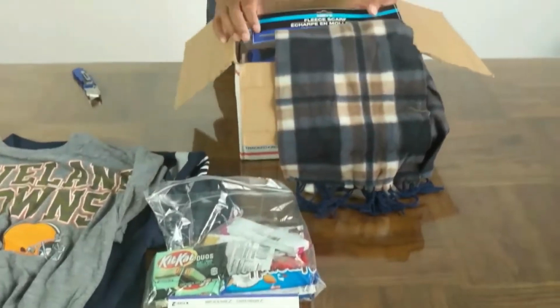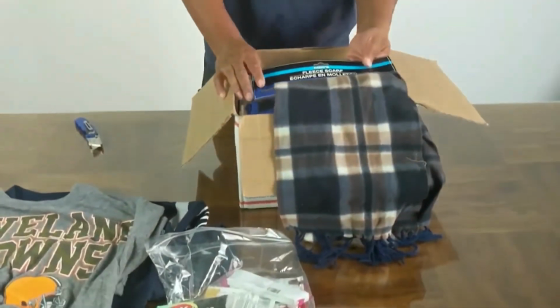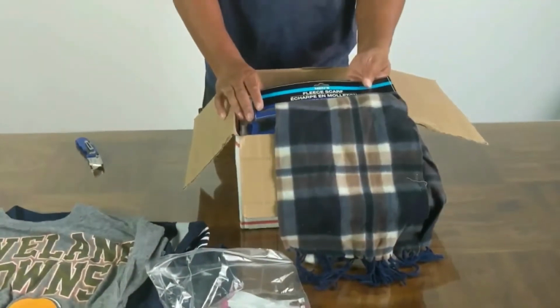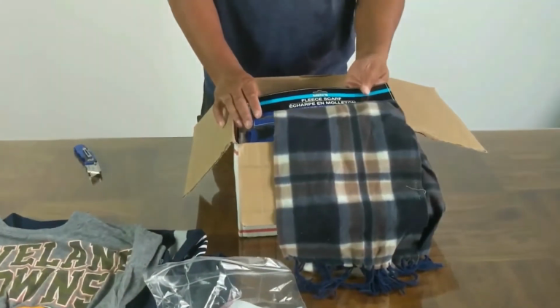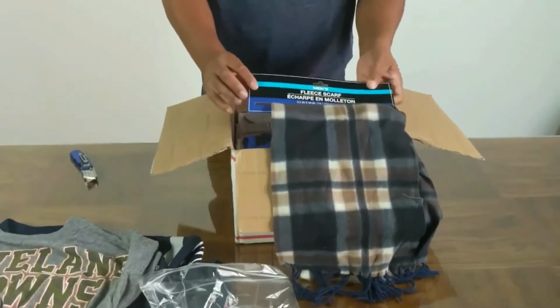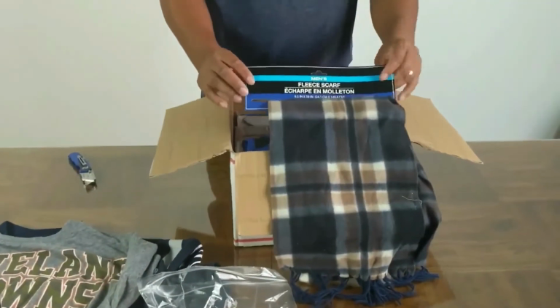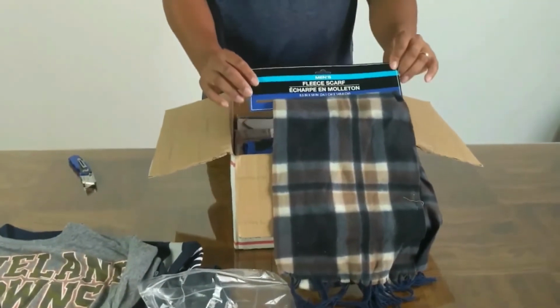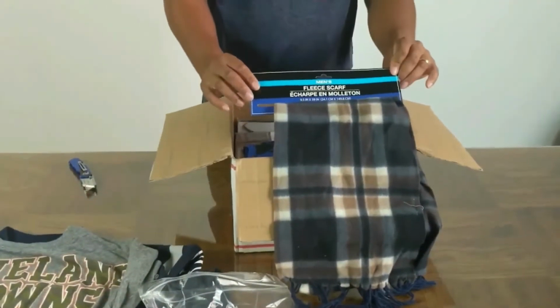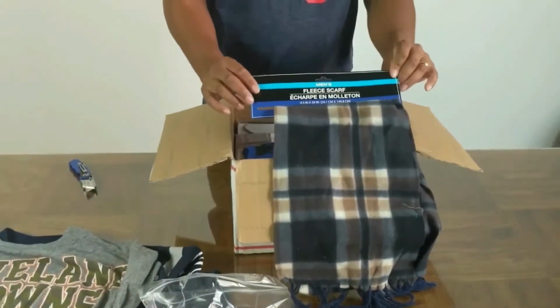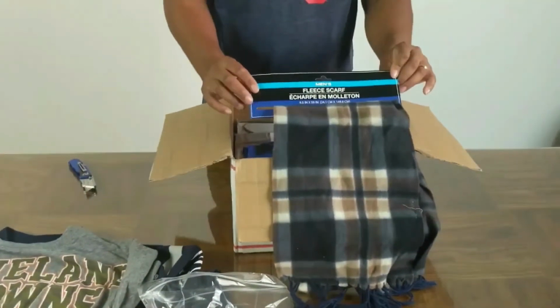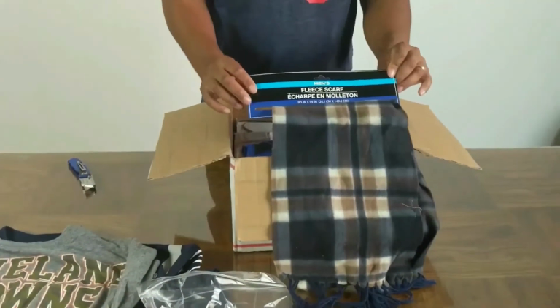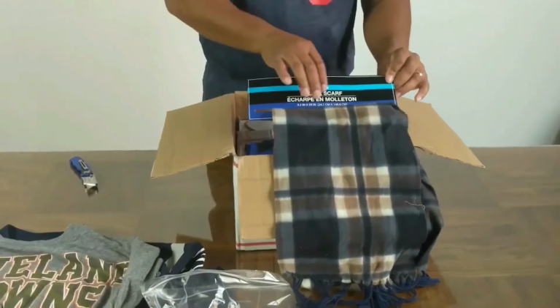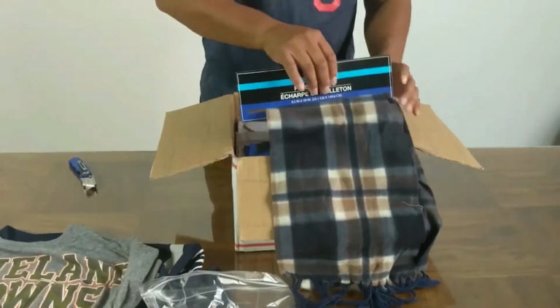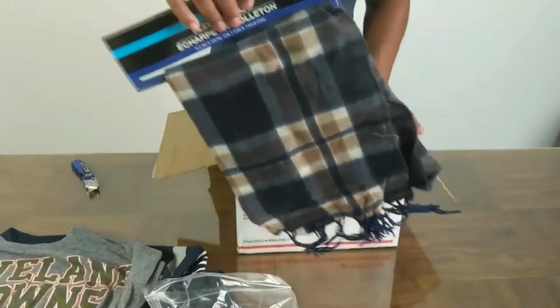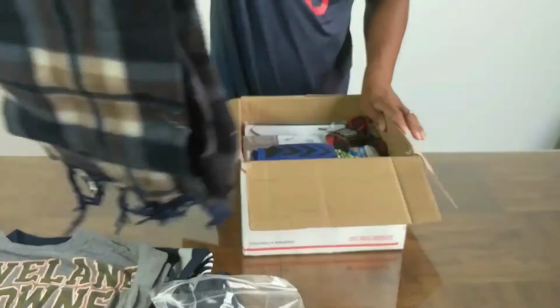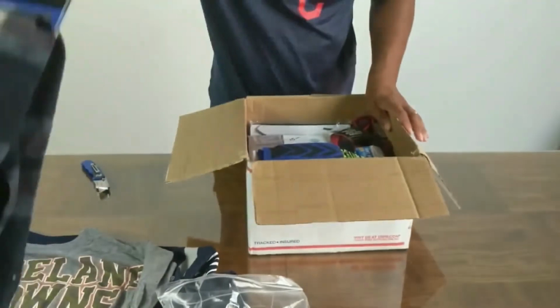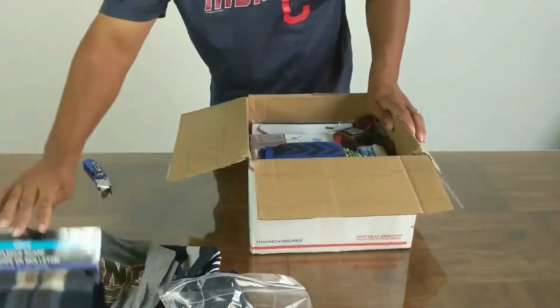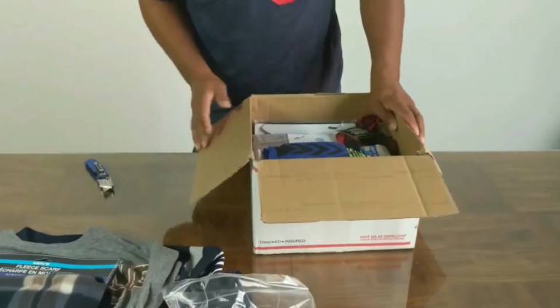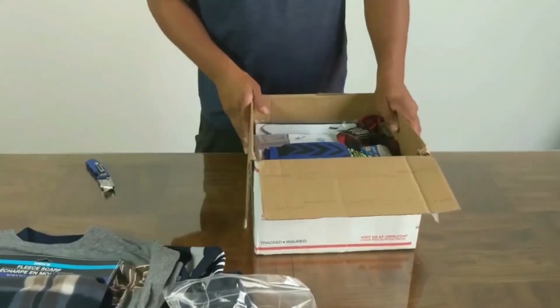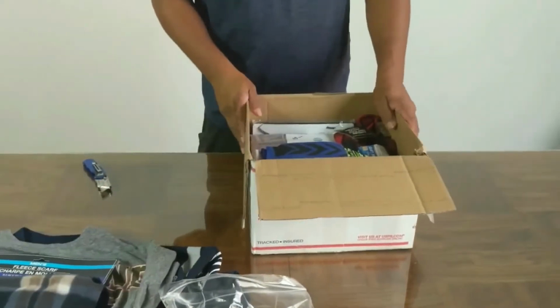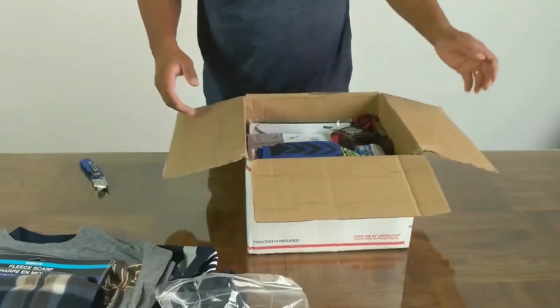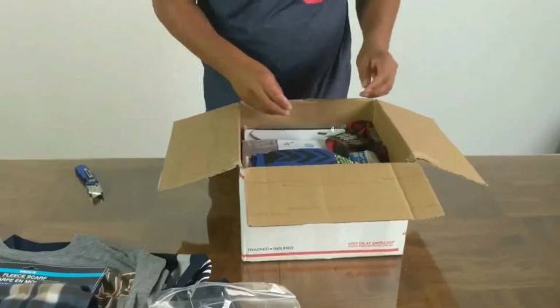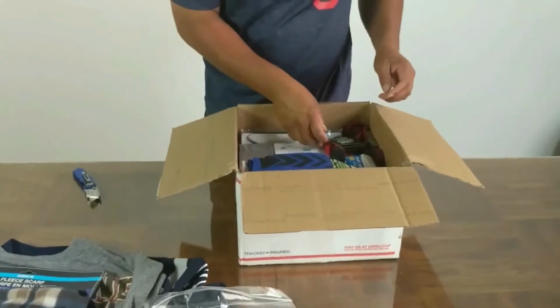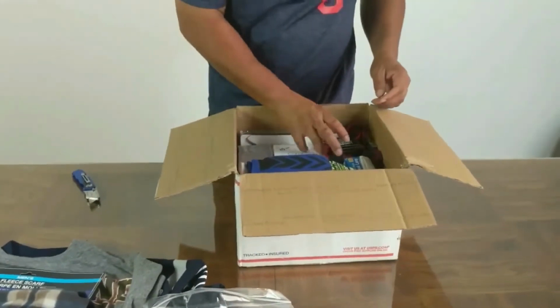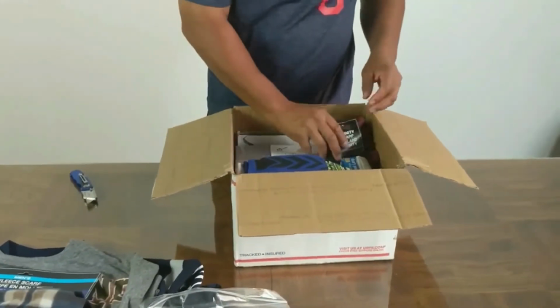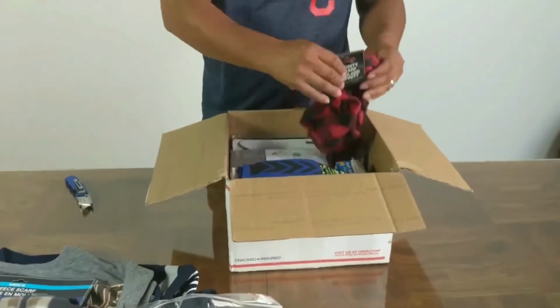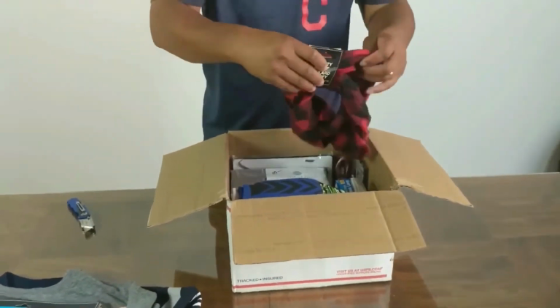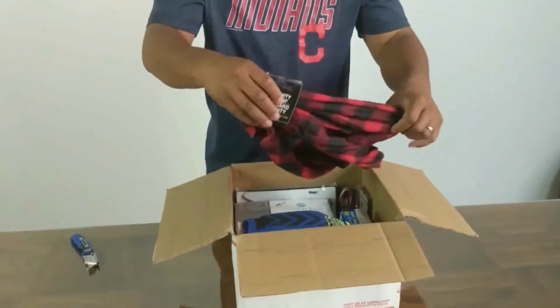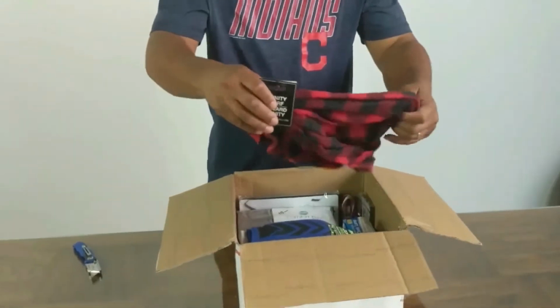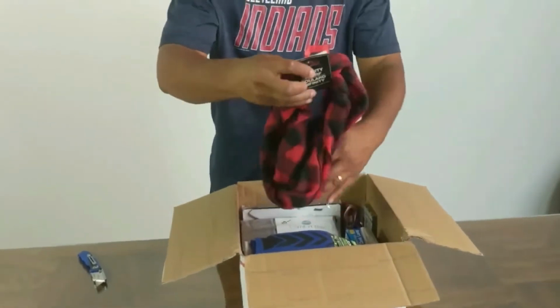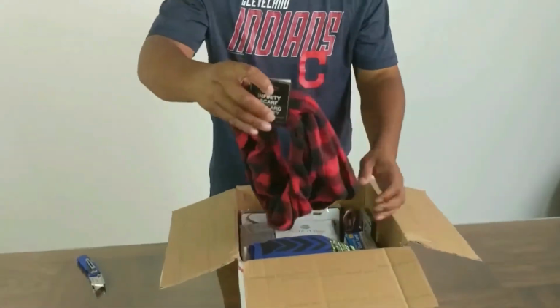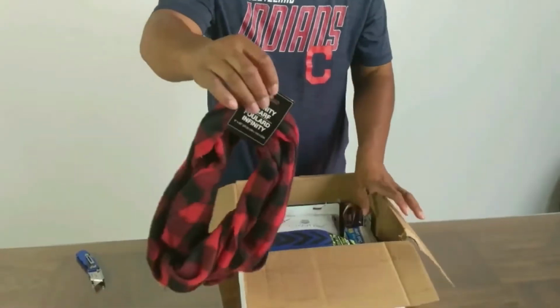Around here it gets a little cold, so we got a nice little scarf — for when we're sitting down at the stadium watching the Browns games this year. And one for Lisa too.